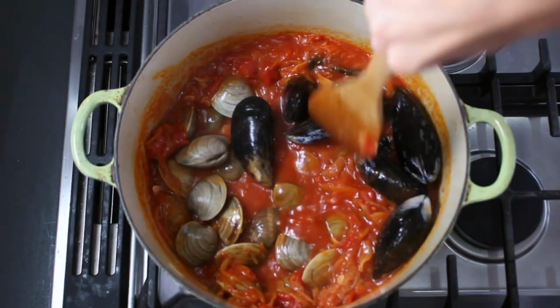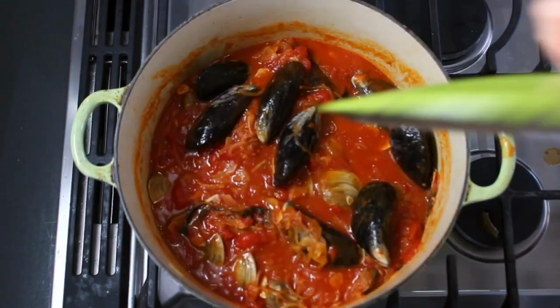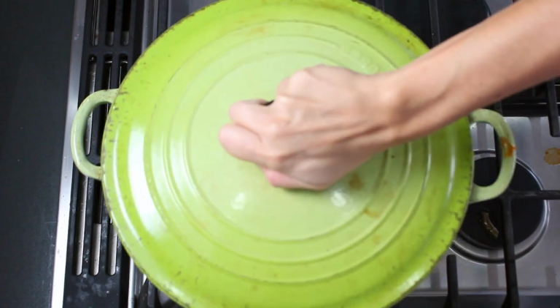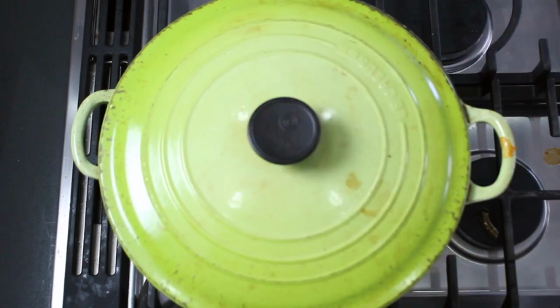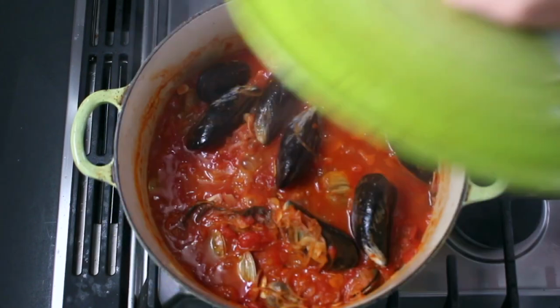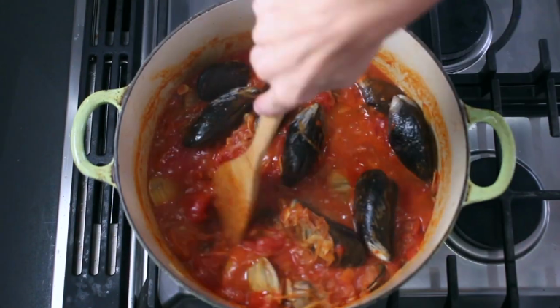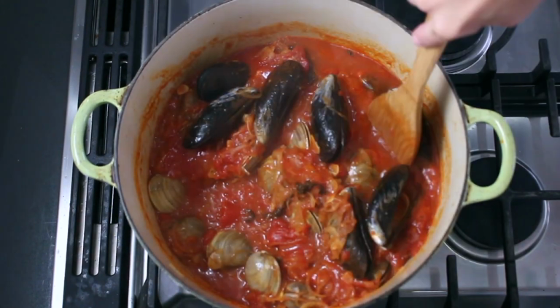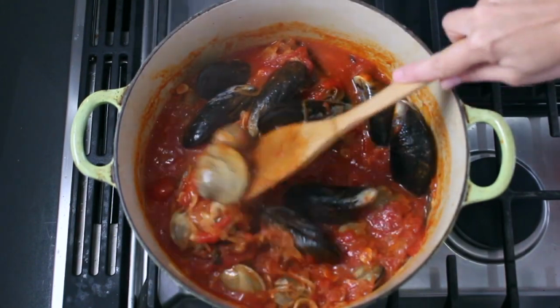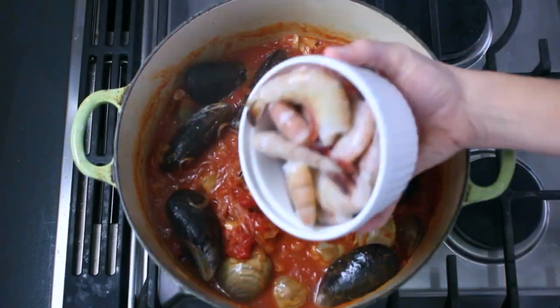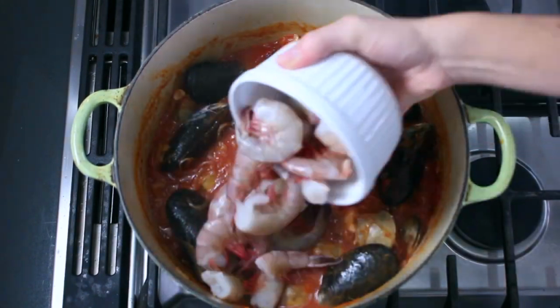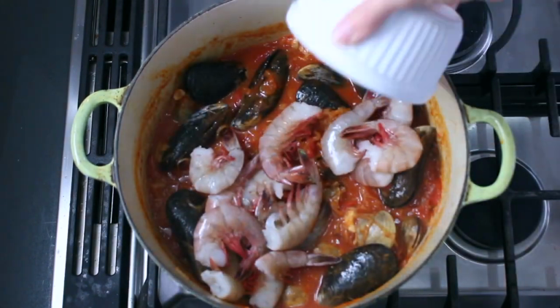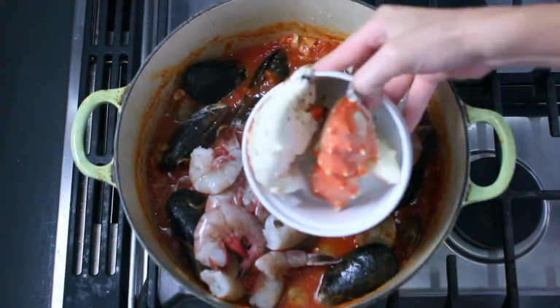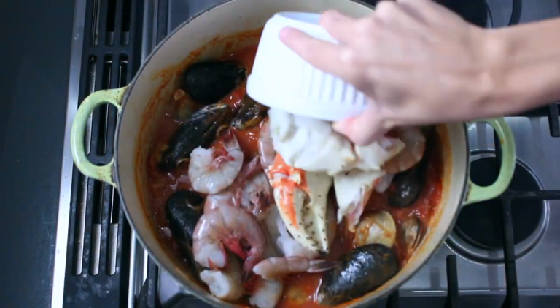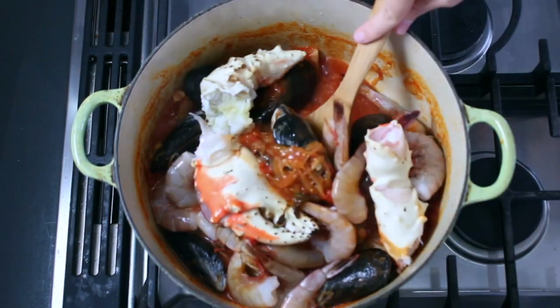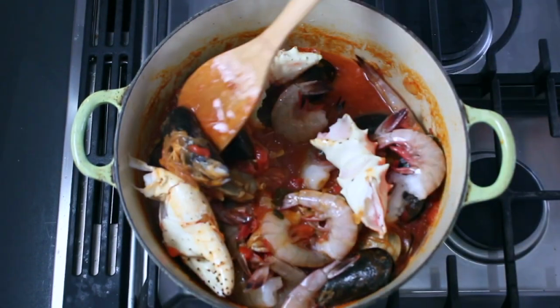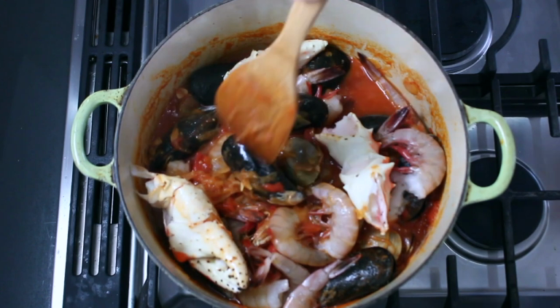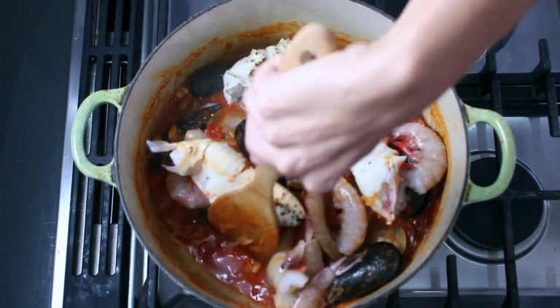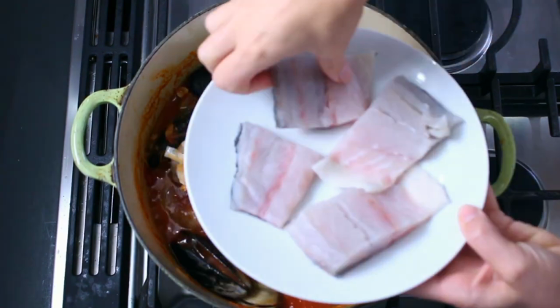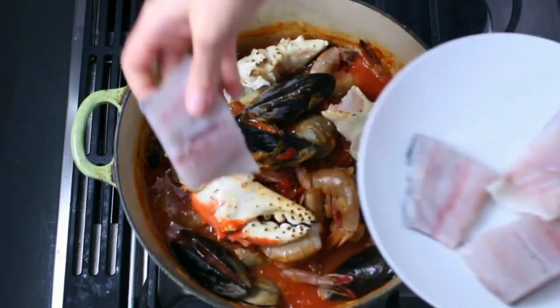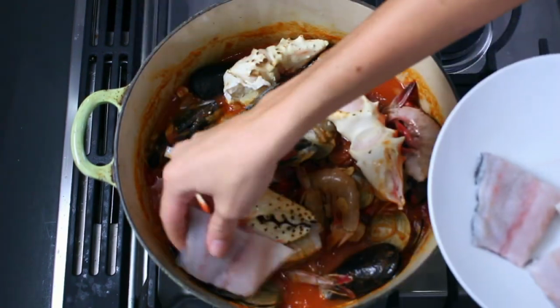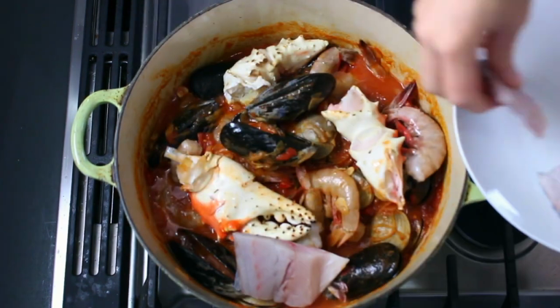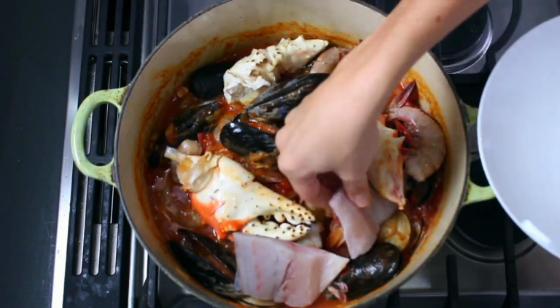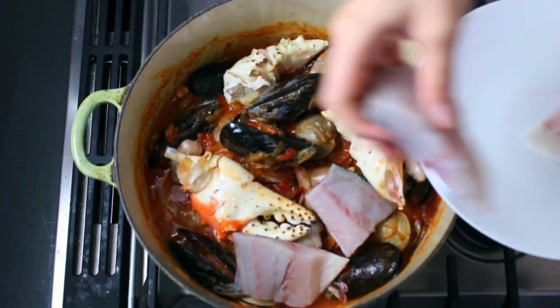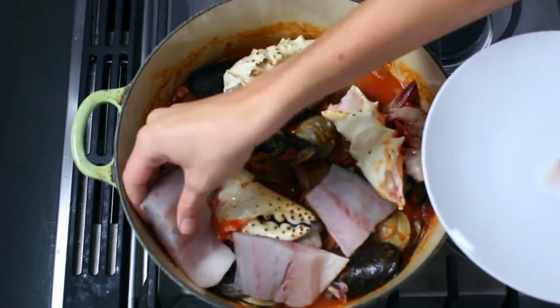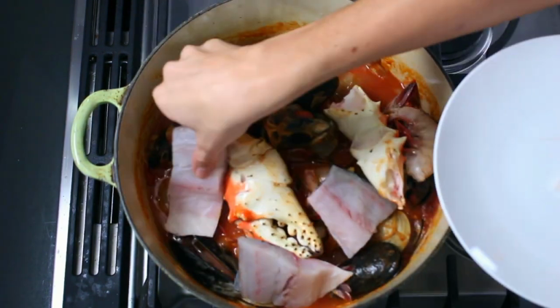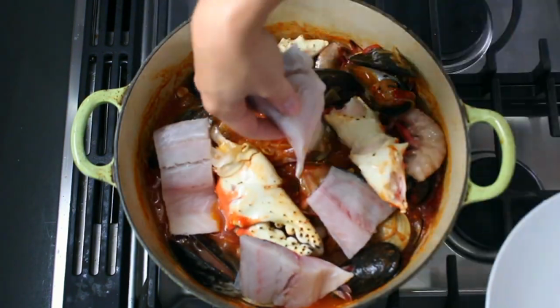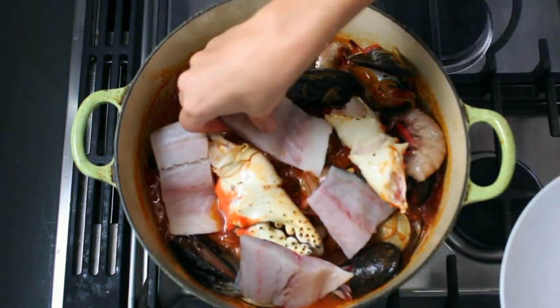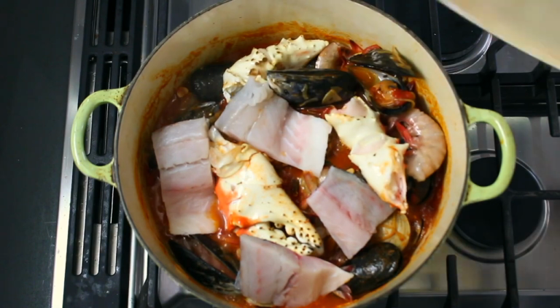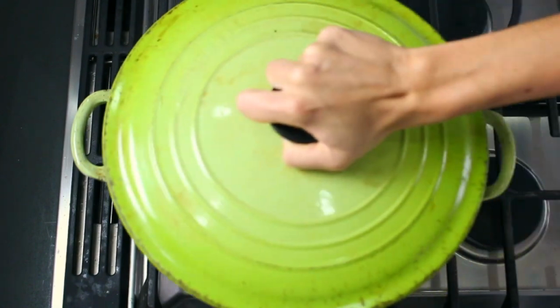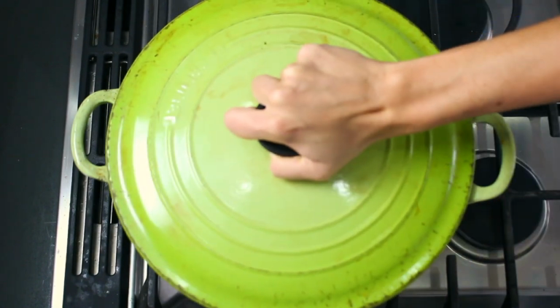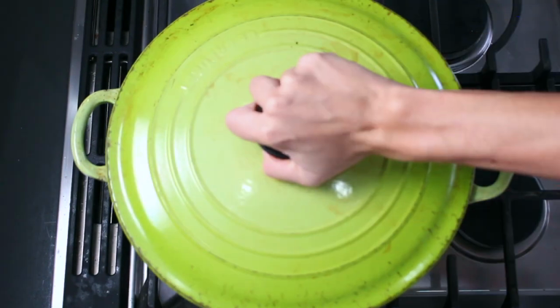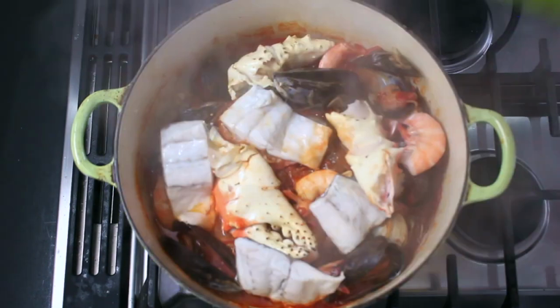What I love about Cioppino is that you can add pretty much any type of seafood that you want. You just have to make sure you add them in the correct order, depending on how long they take to cook. Mussels and clams go in first, and then shrimp and crab, and the fish very last.